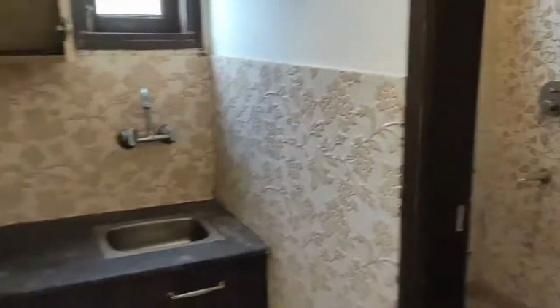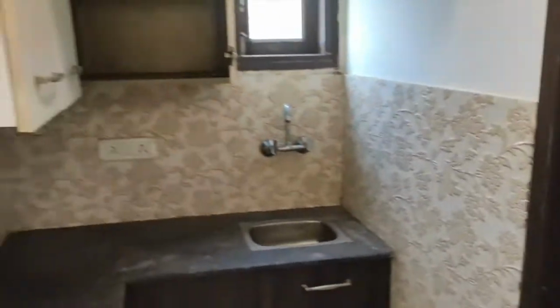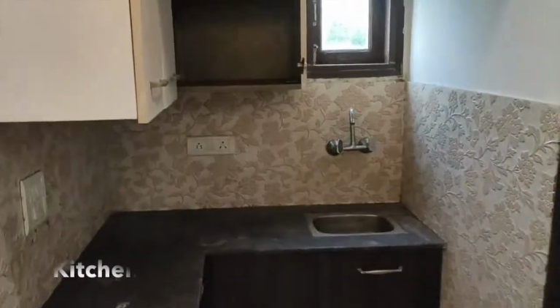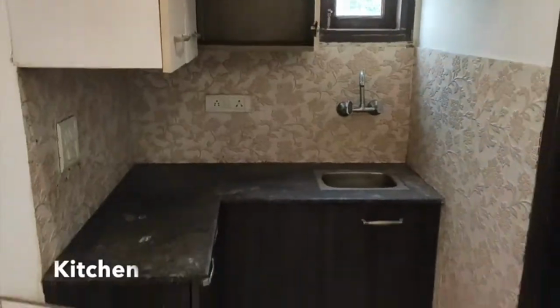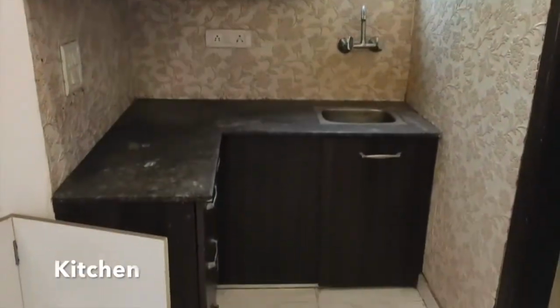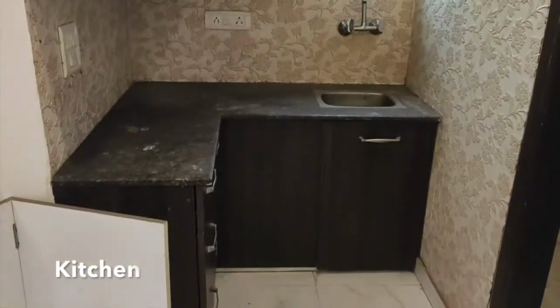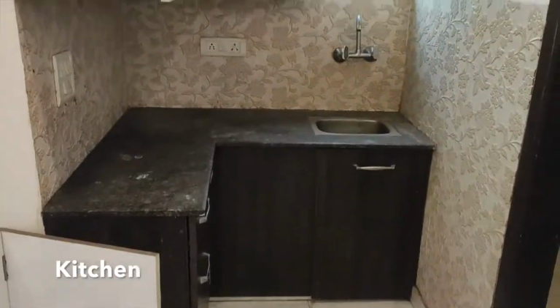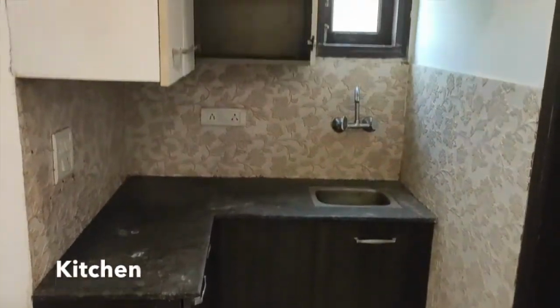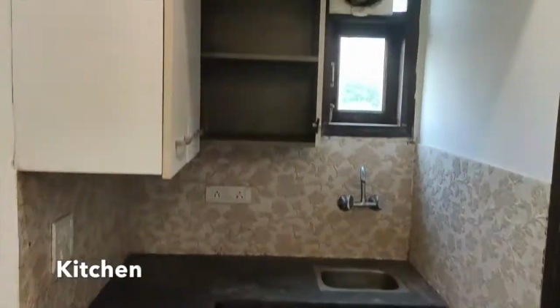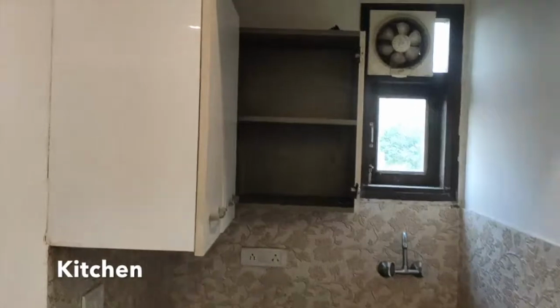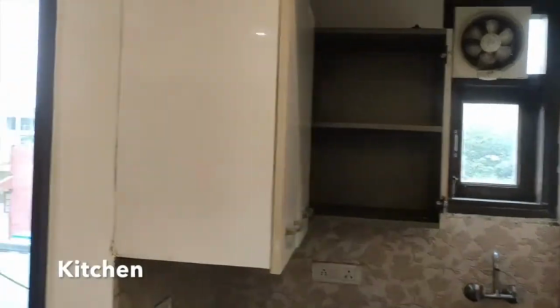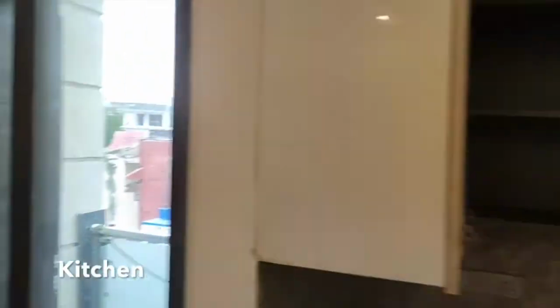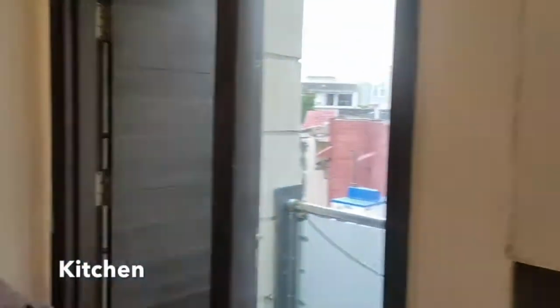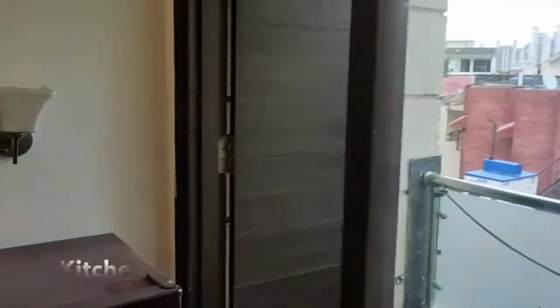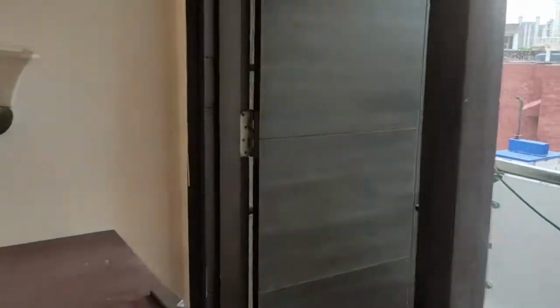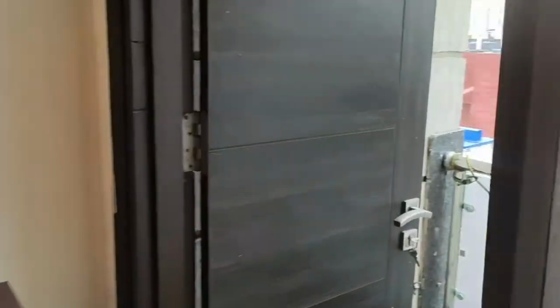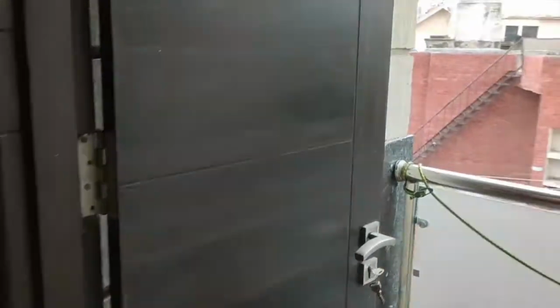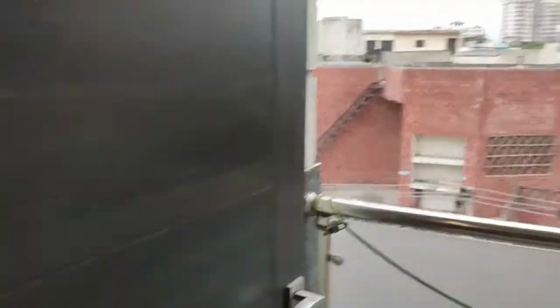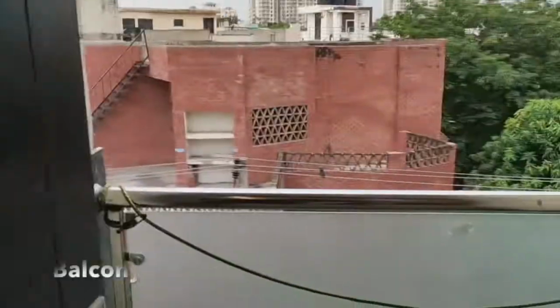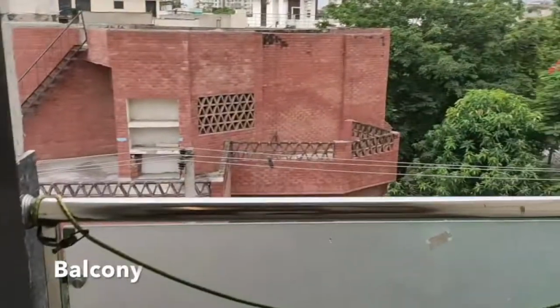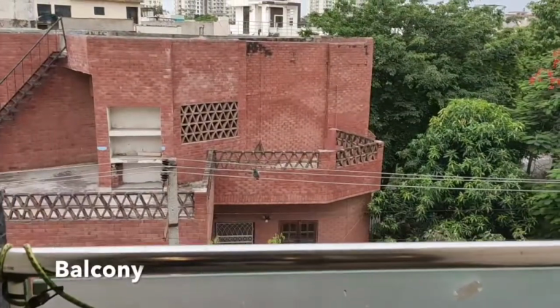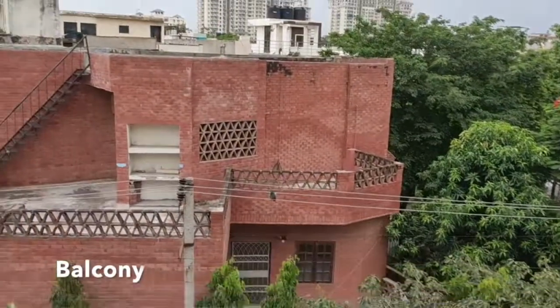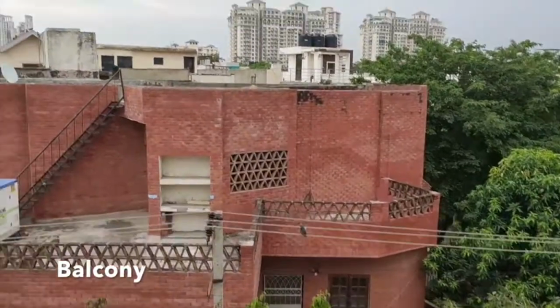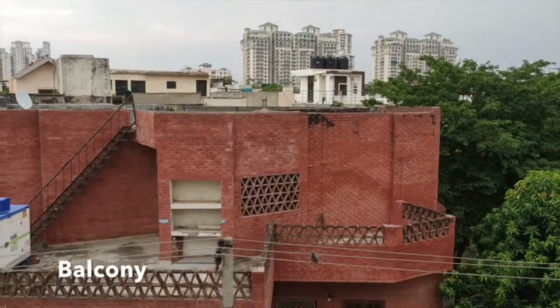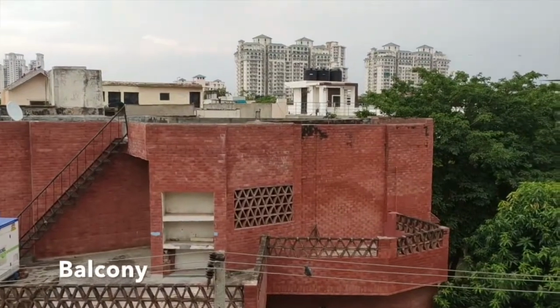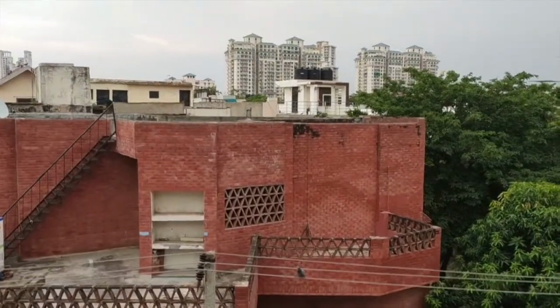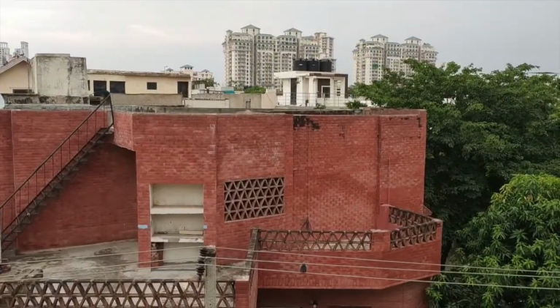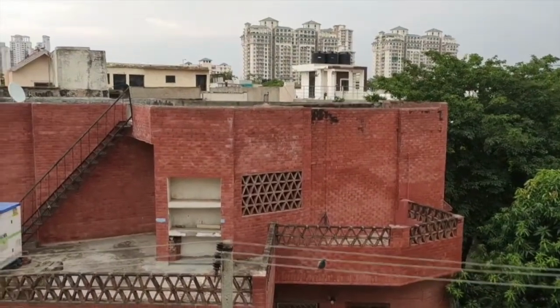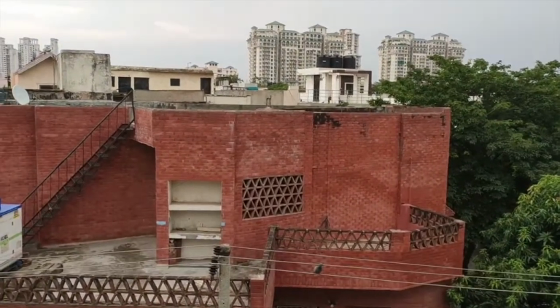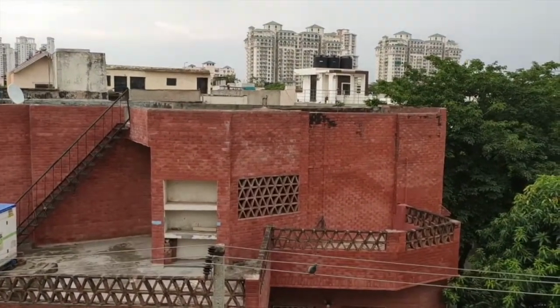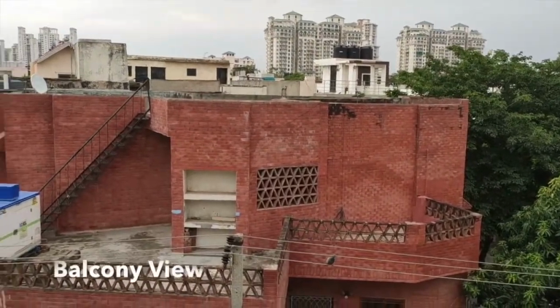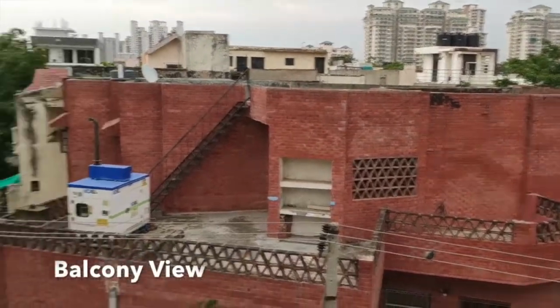A small and beautiful kitchen also present in this property. This is the attached balcony of the property. And now let's see a view from the balcony.